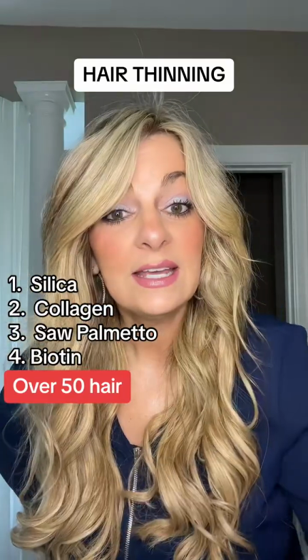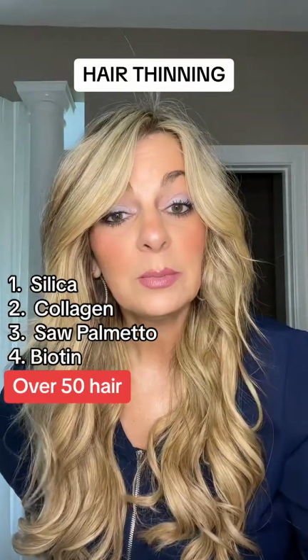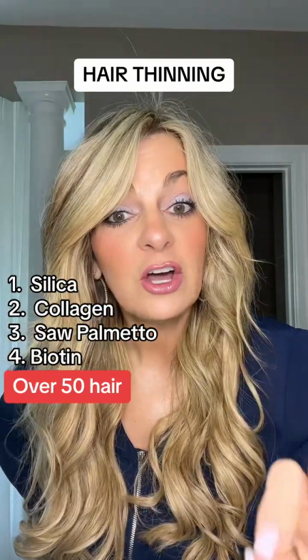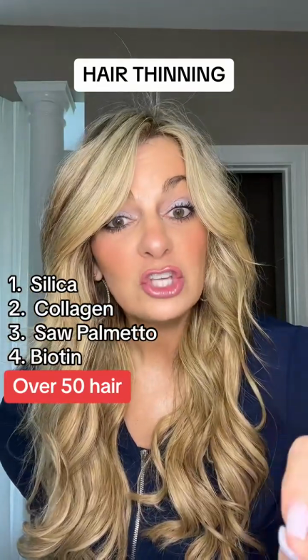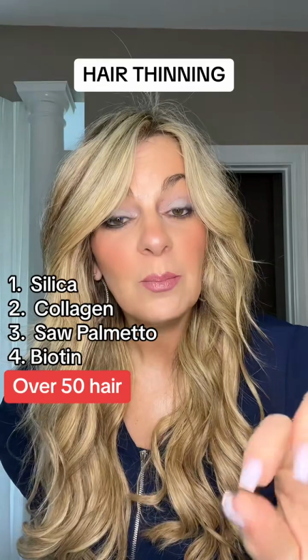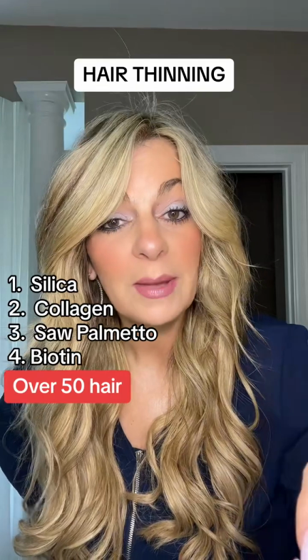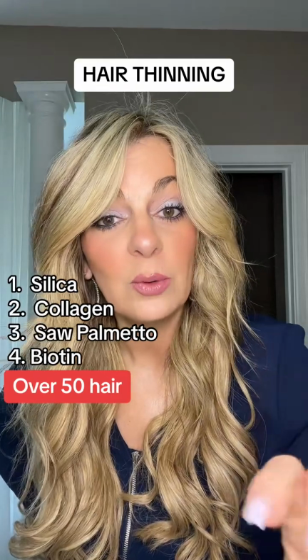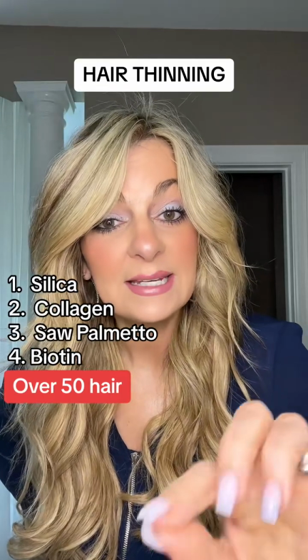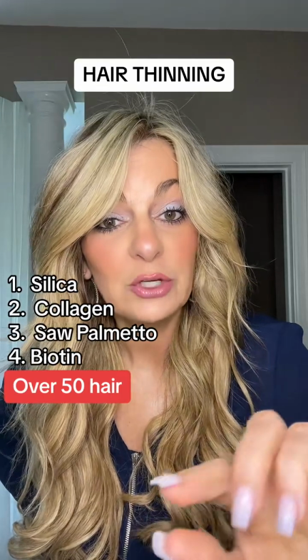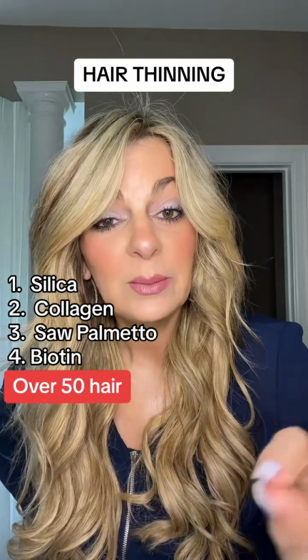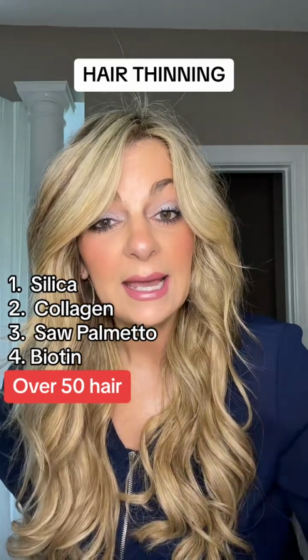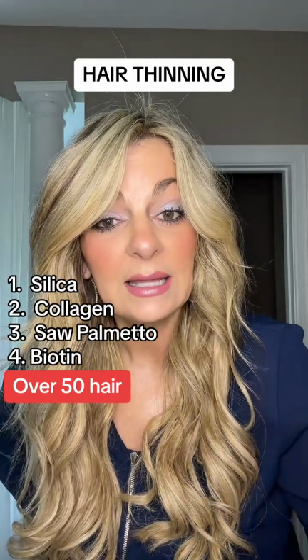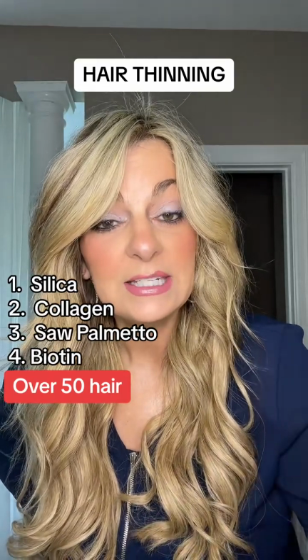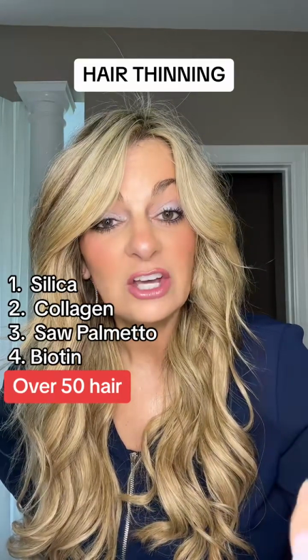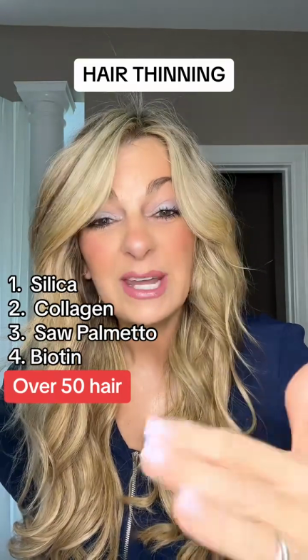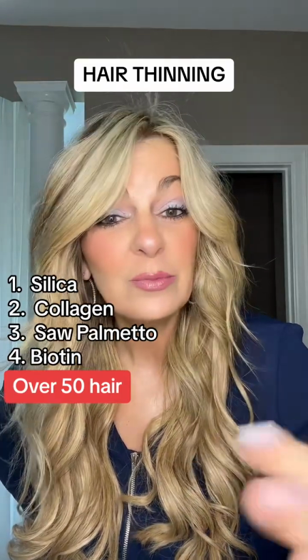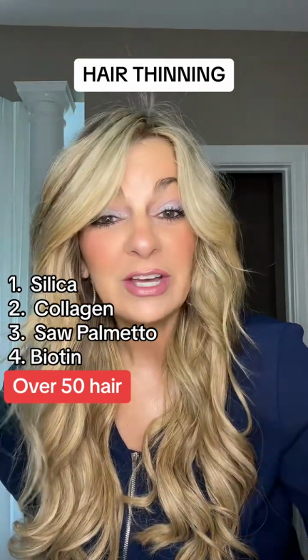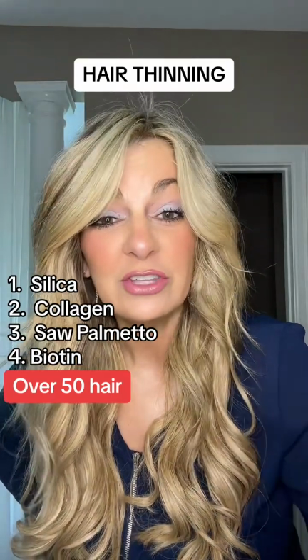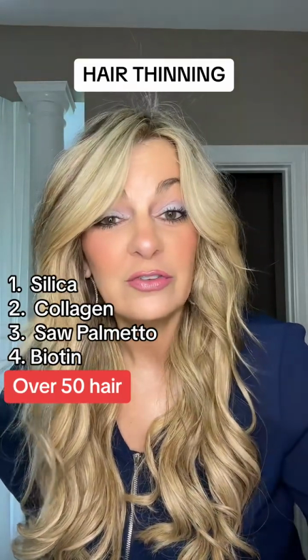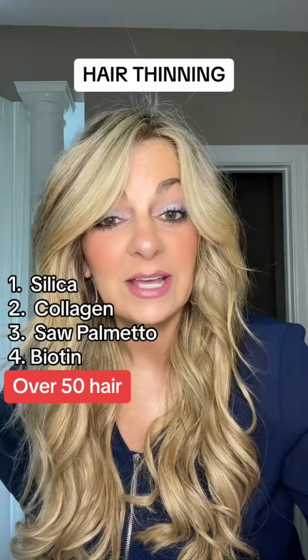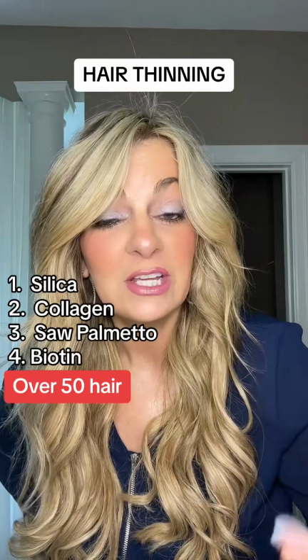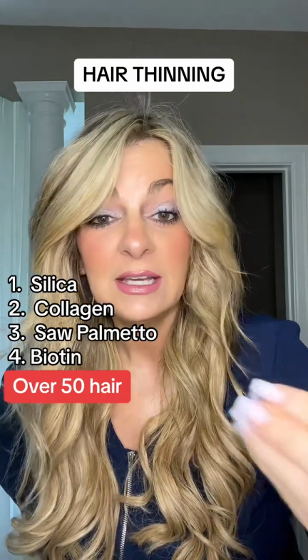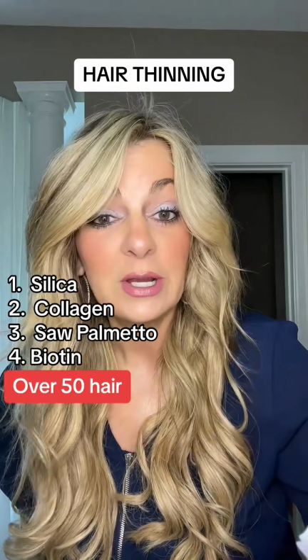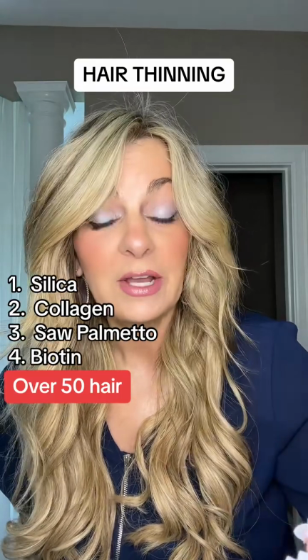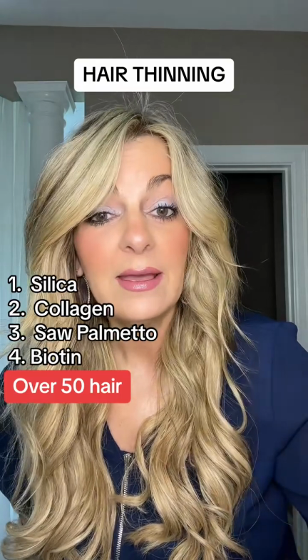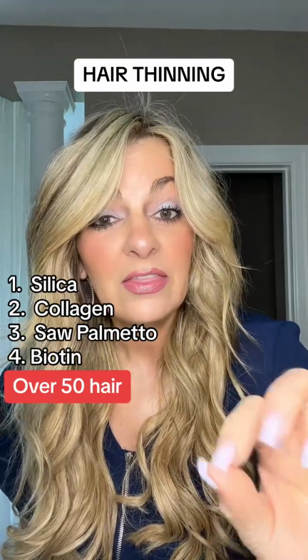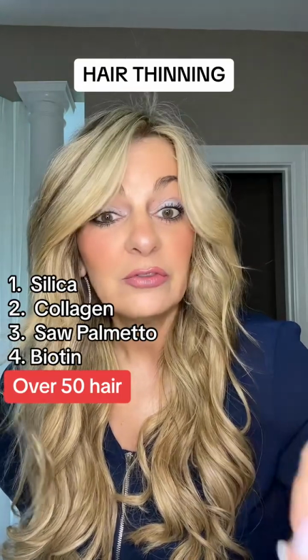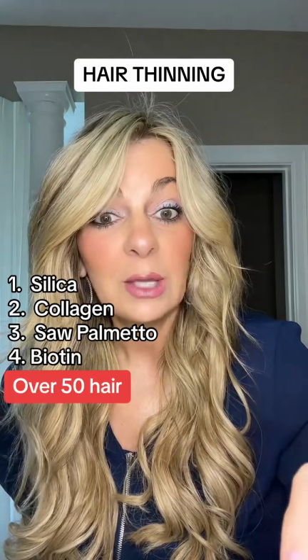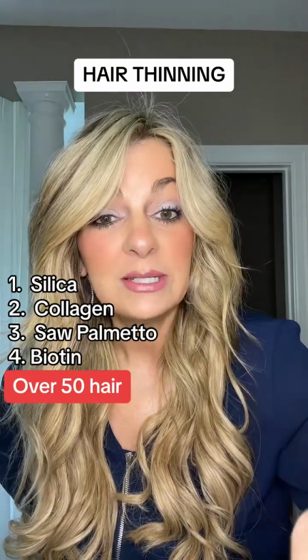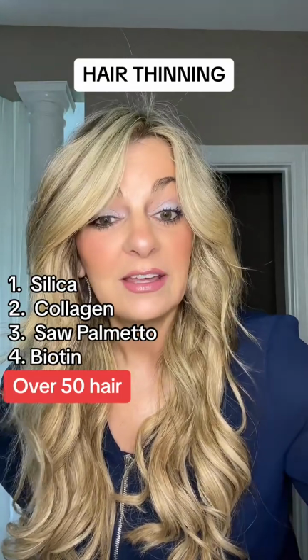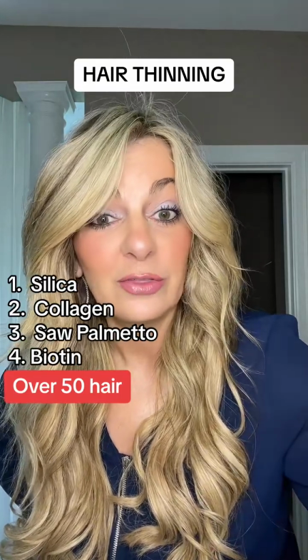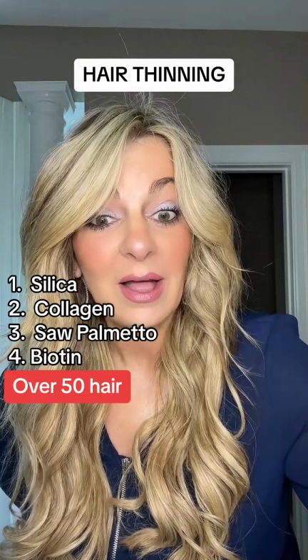Take a supplement called Saw Palmetto — S-A-W P-A-L-M-E-T-T-O. Anywhere from 300 to 350 mg per day is great. That will really help you to stimulate hair growth as well.